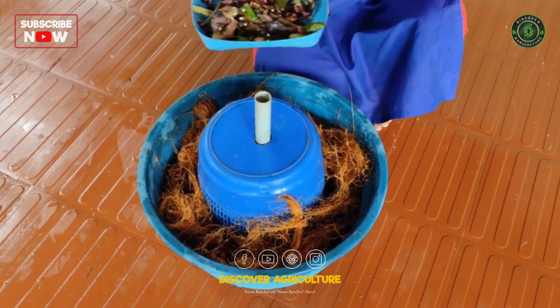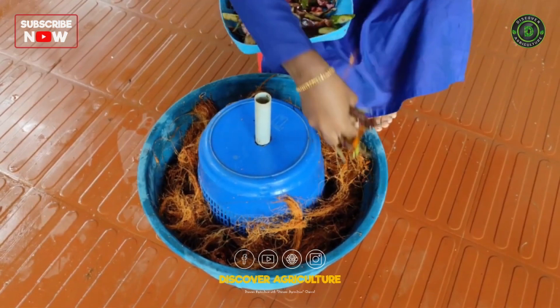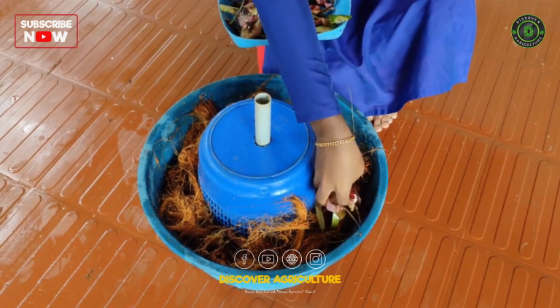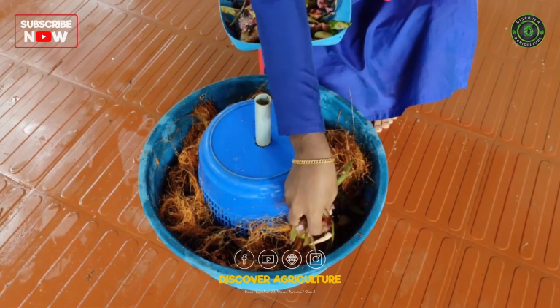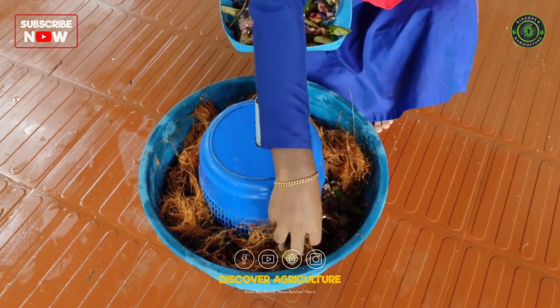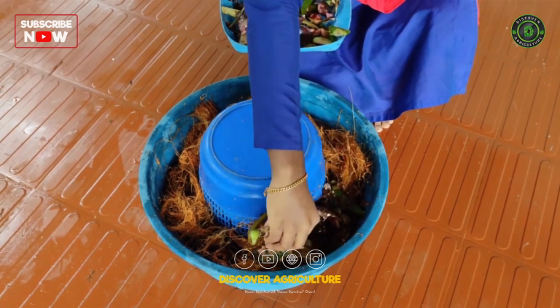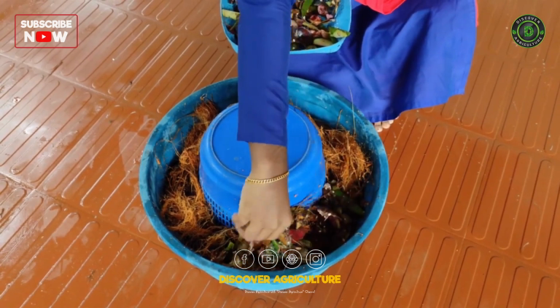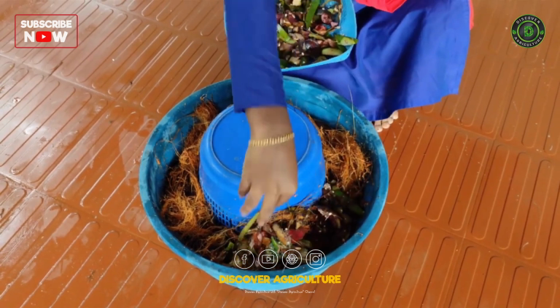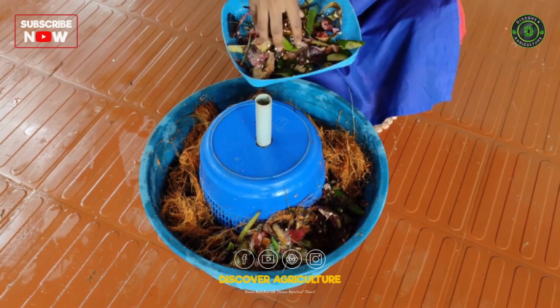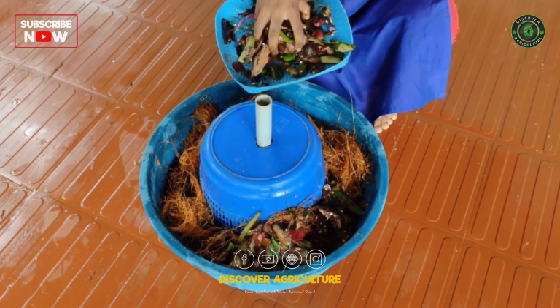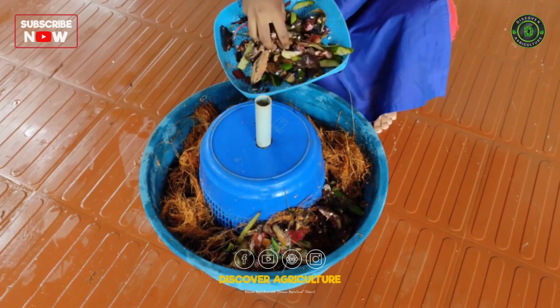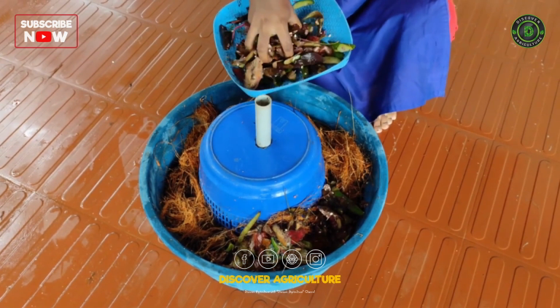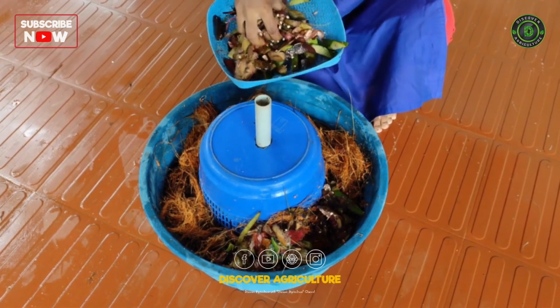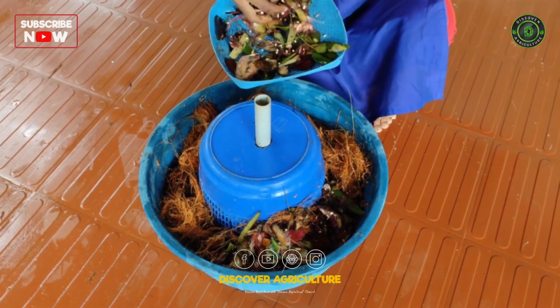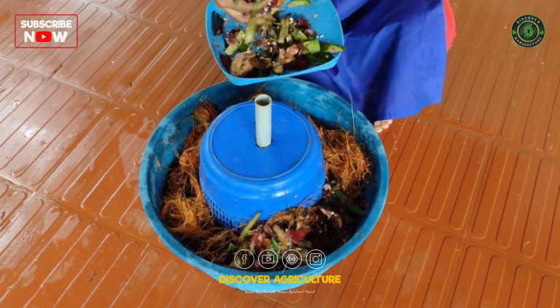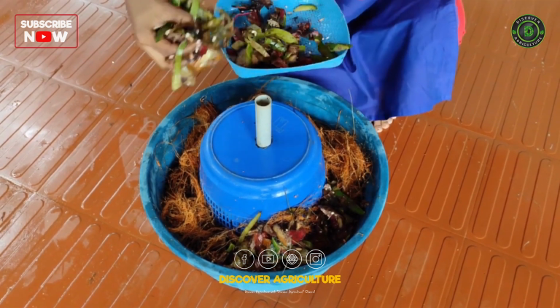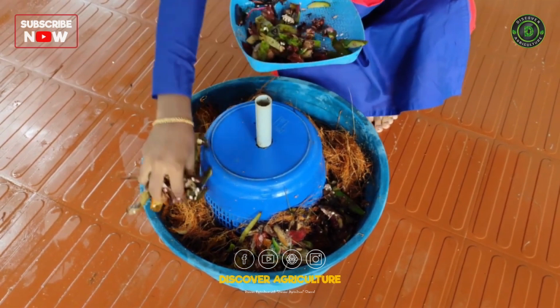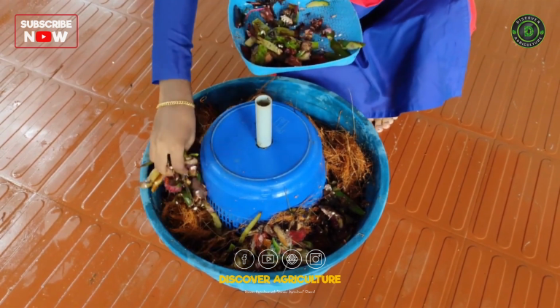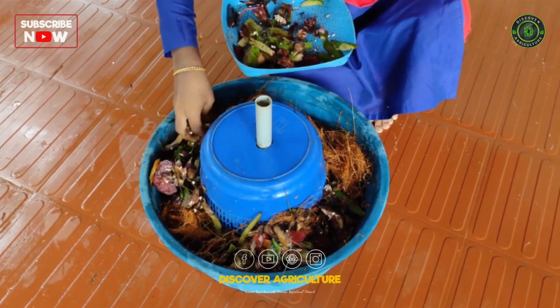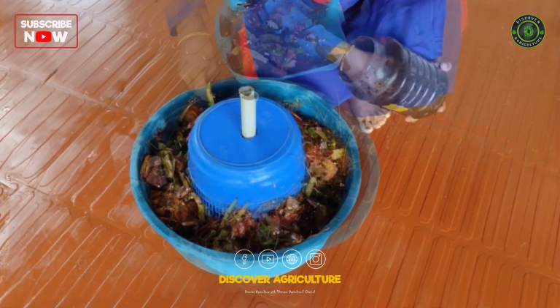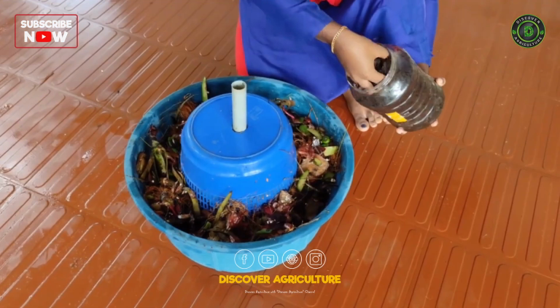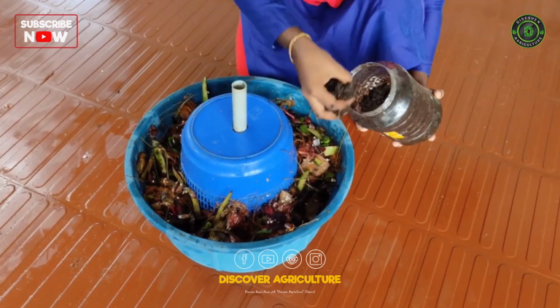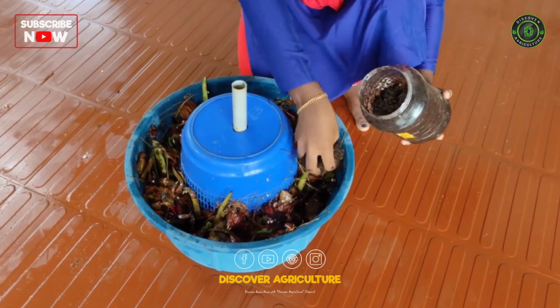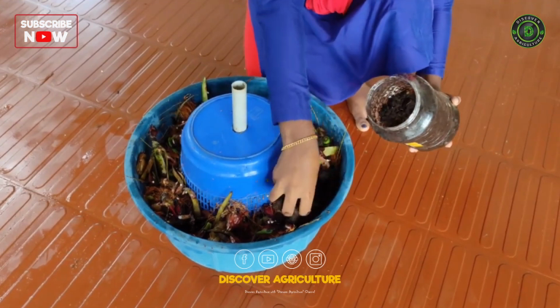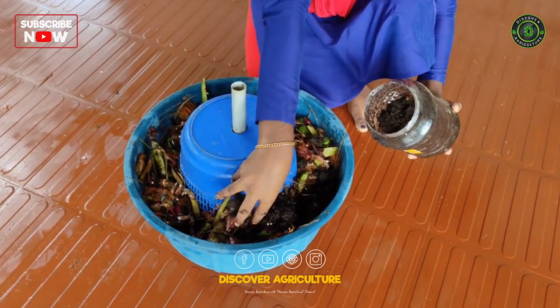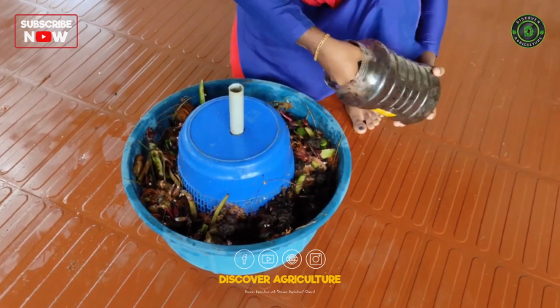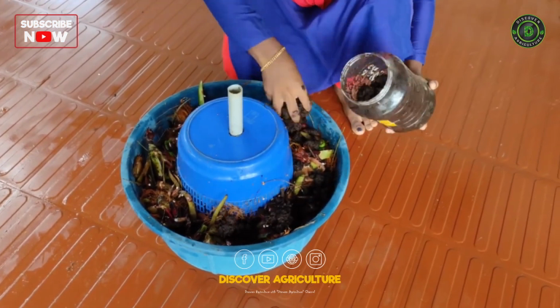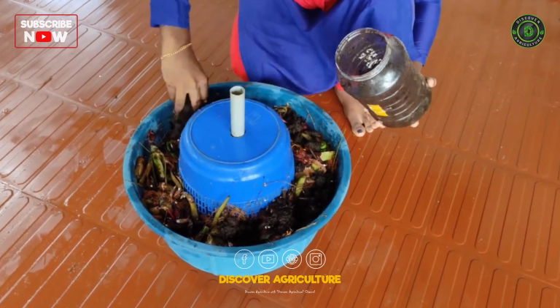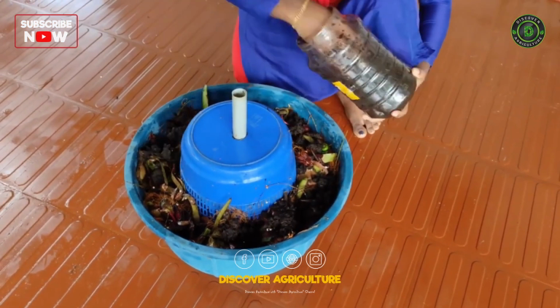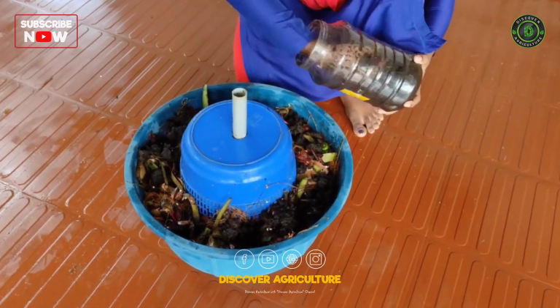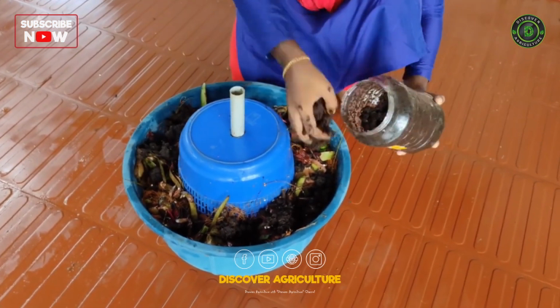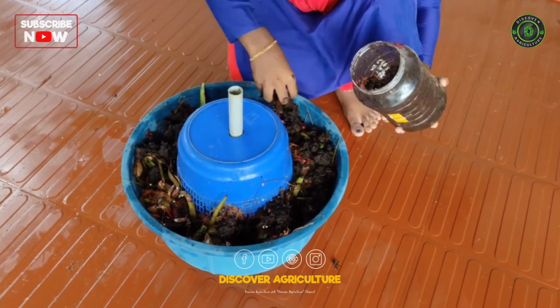Add biodegradable kitchen waste above the coconut husks. This will serve as food for the earthworms. Finally, introduce the Eisenia Eugenia earthworms on top of the kitchen waste.